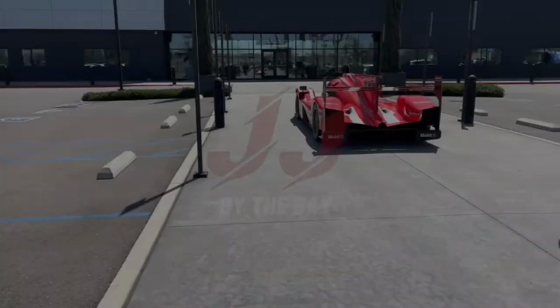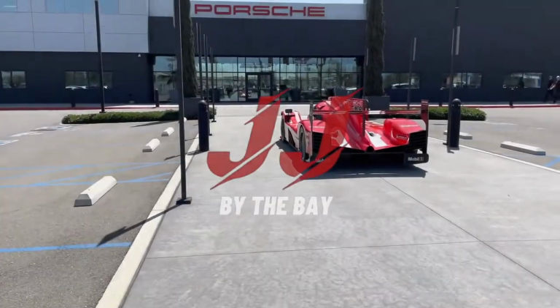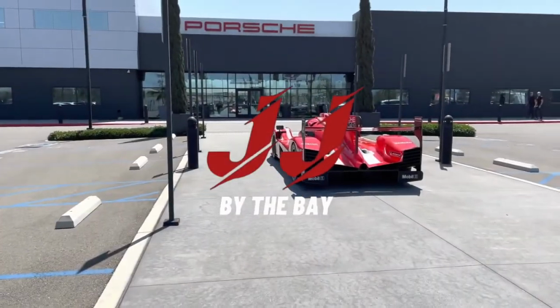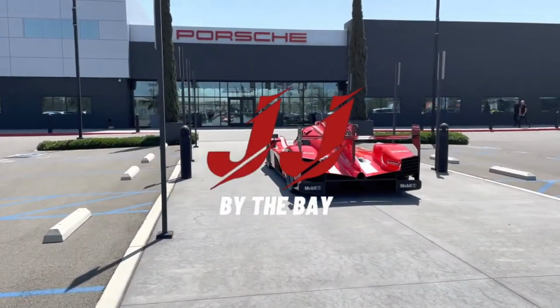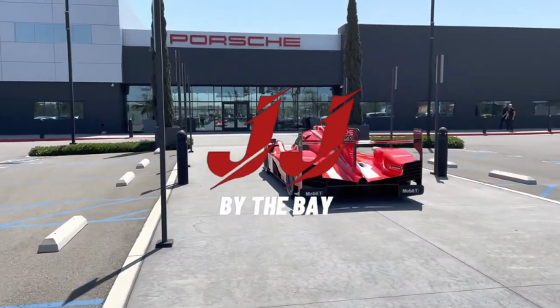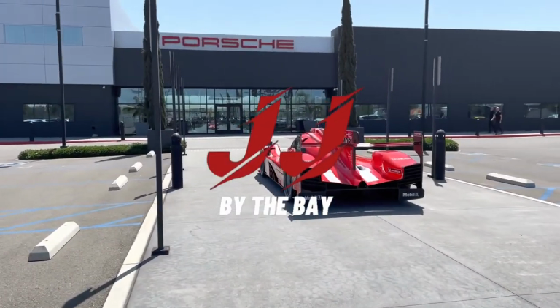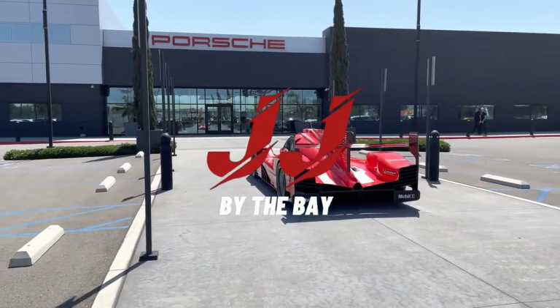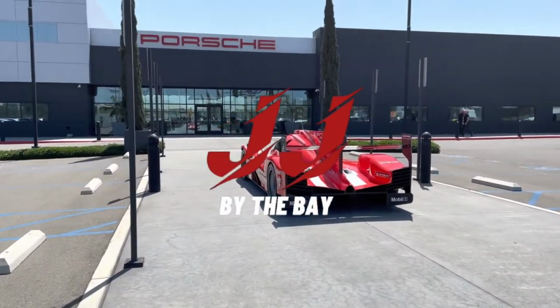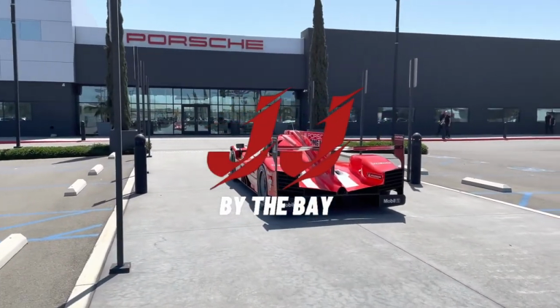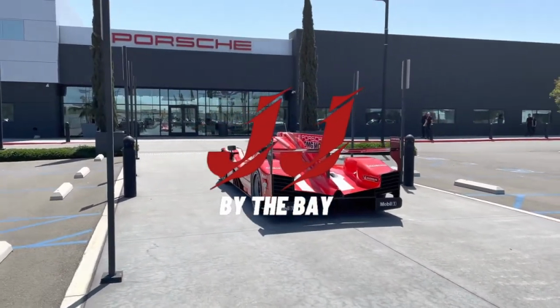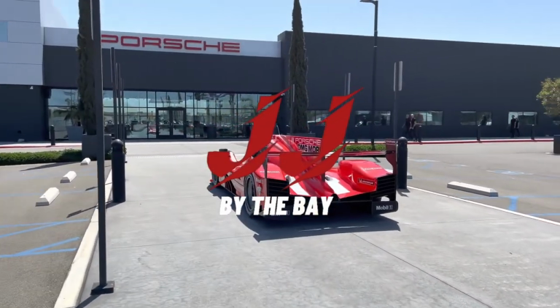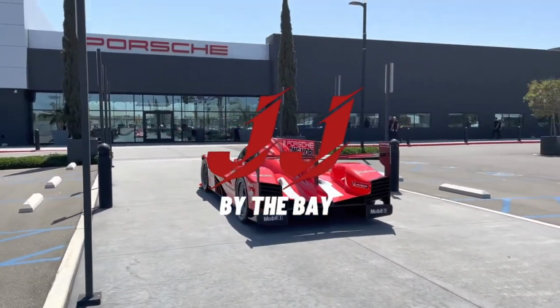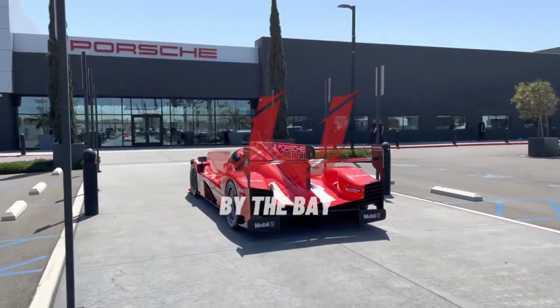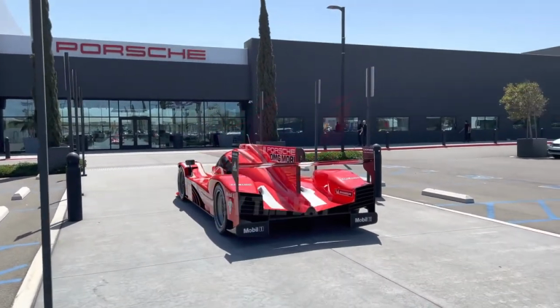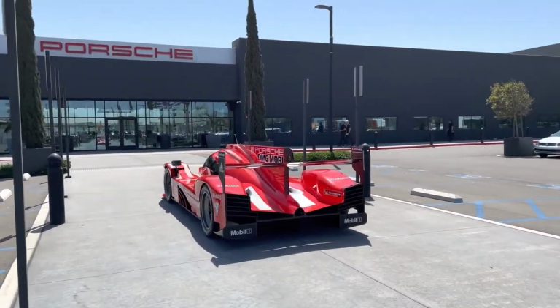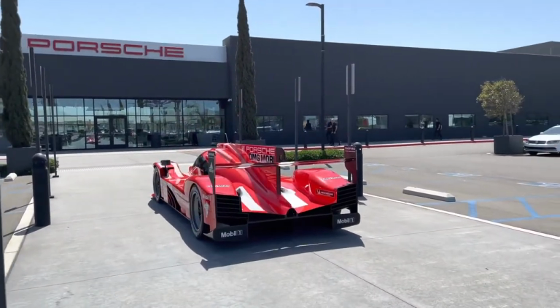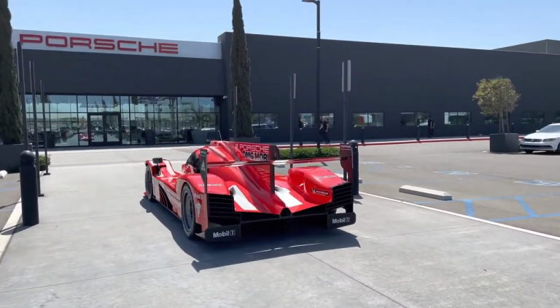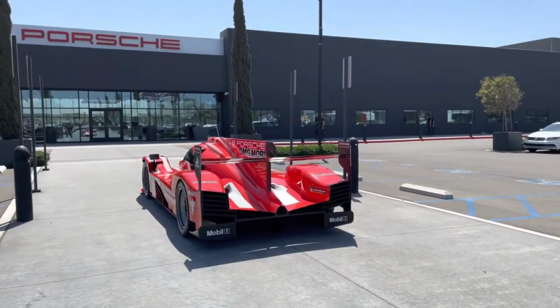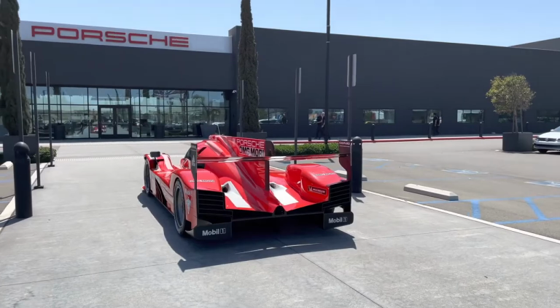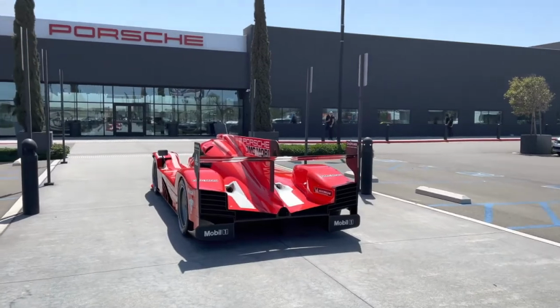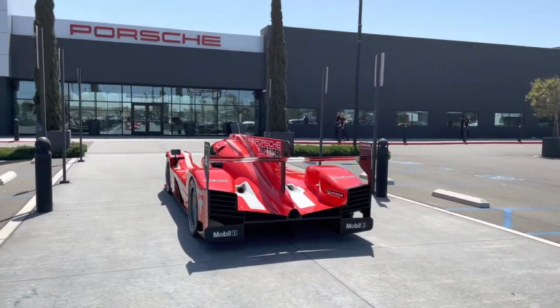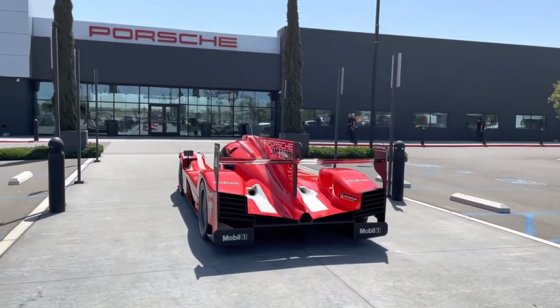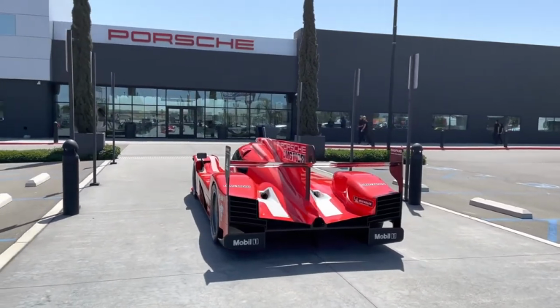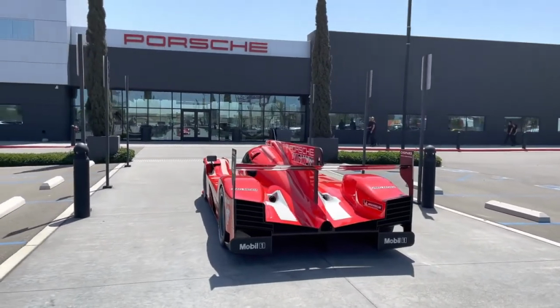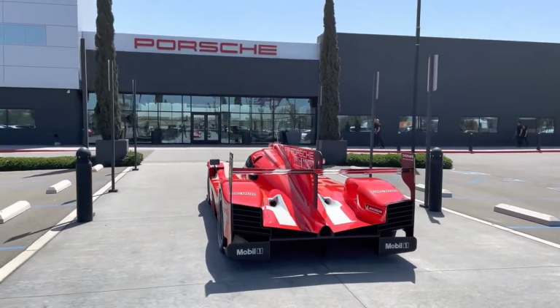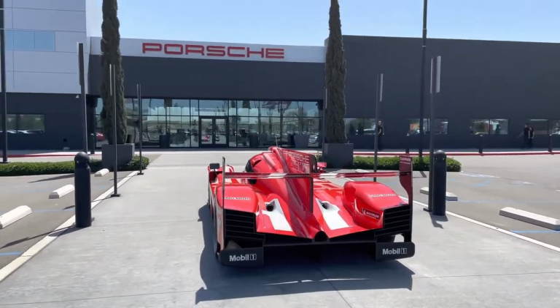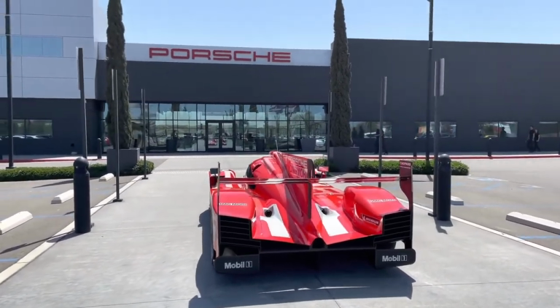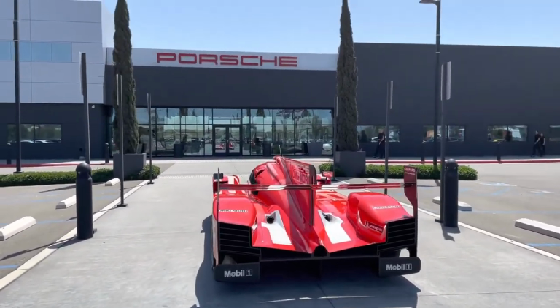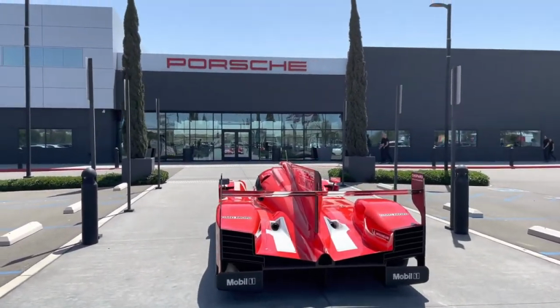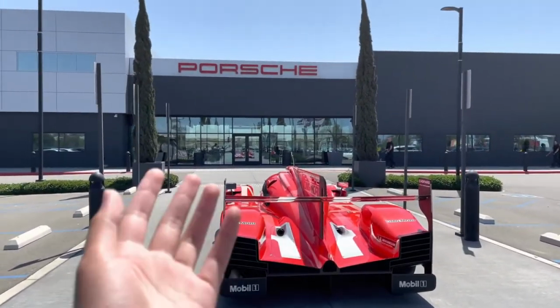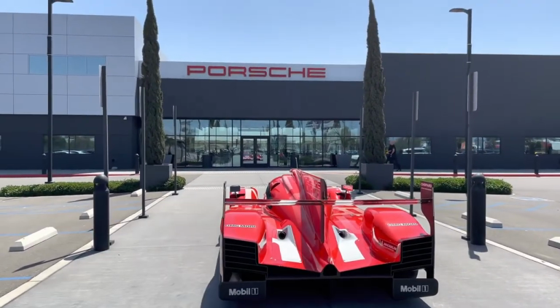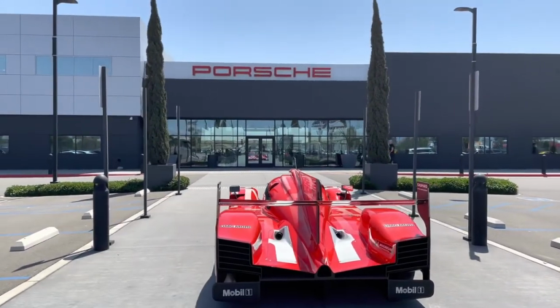Good afternoon everyone, welcome back to the channel. I'm recording on my phone right now because I forgot my GoPro, but we are here at the Porsche Experience Center in LA.